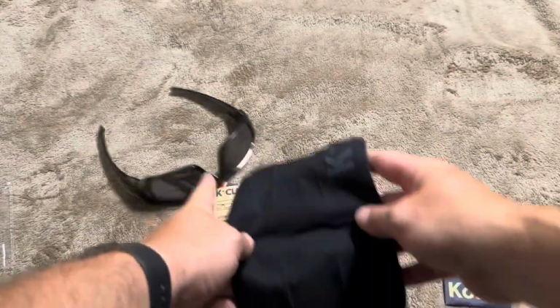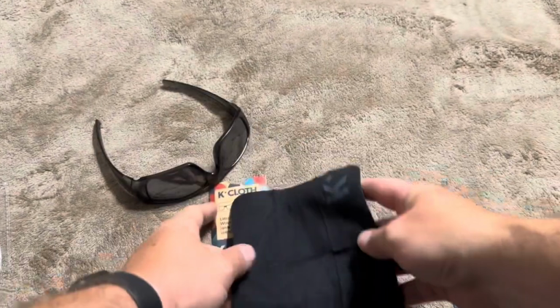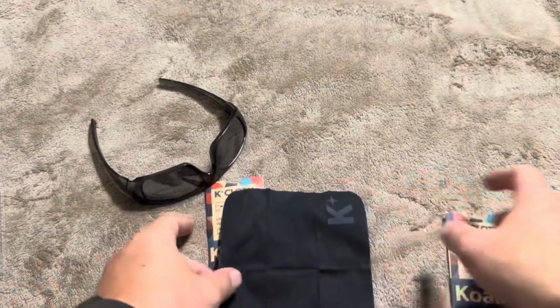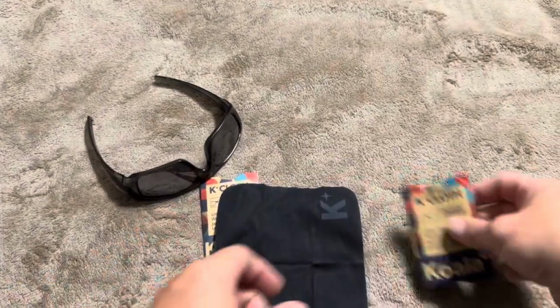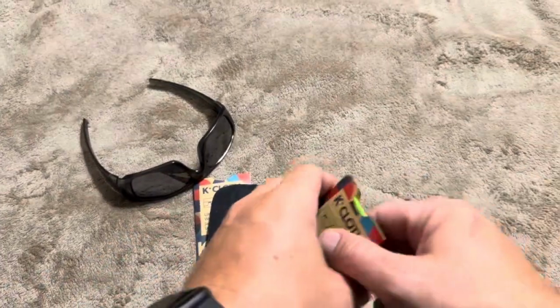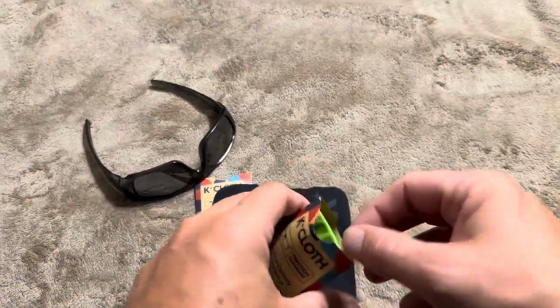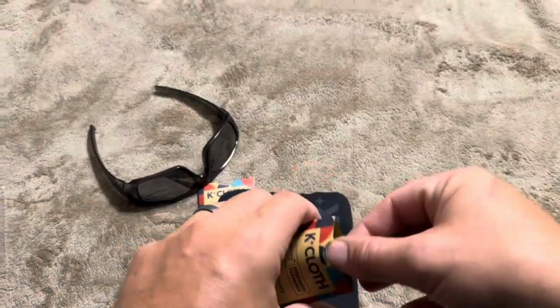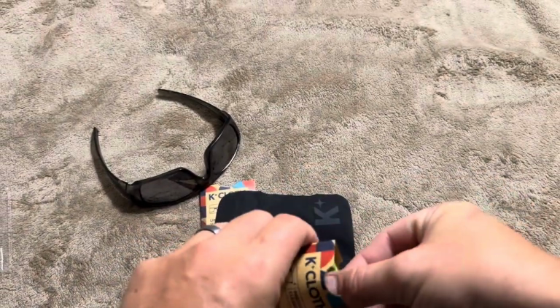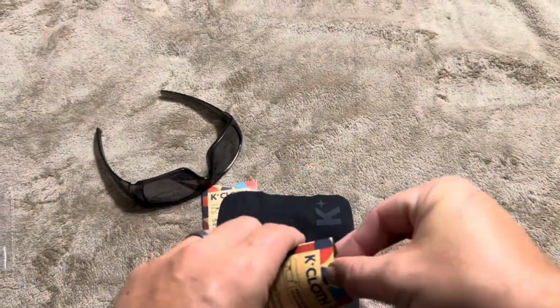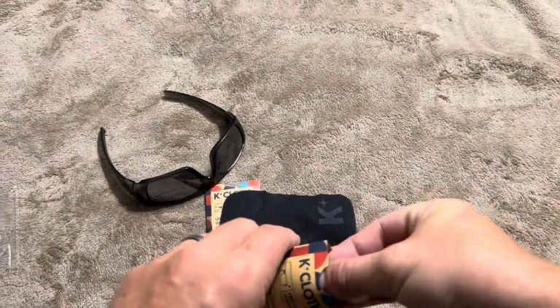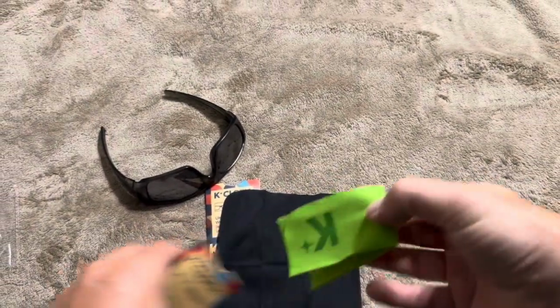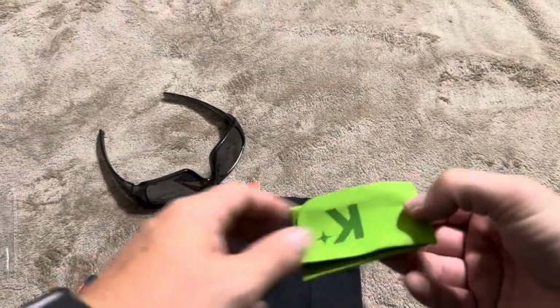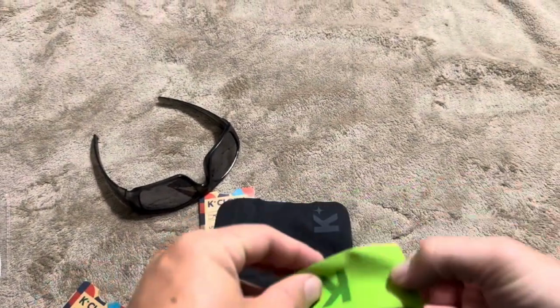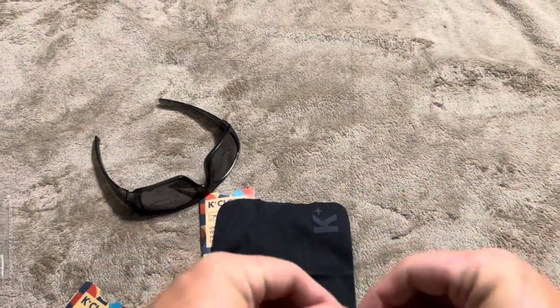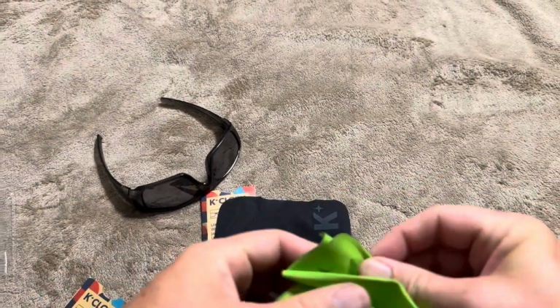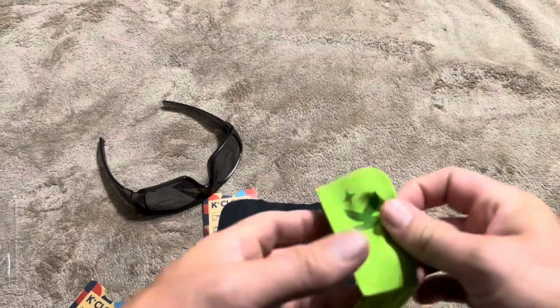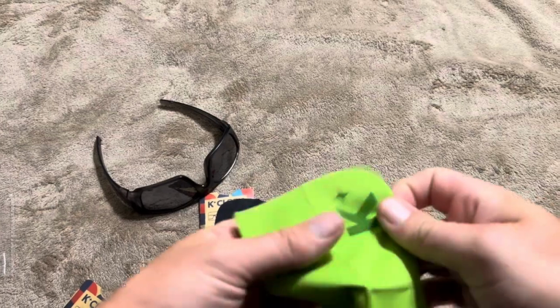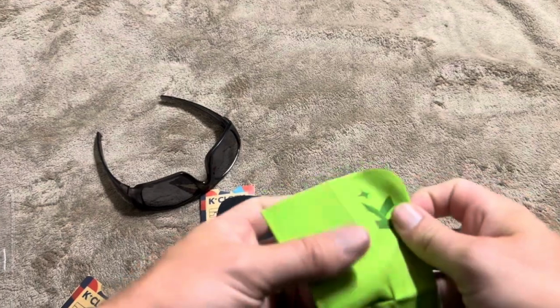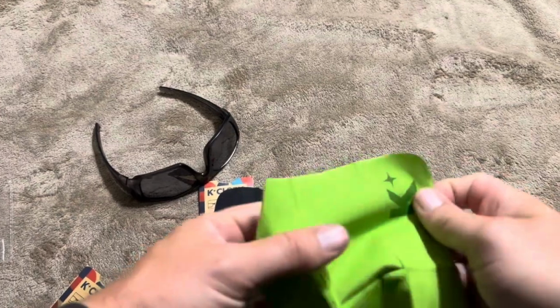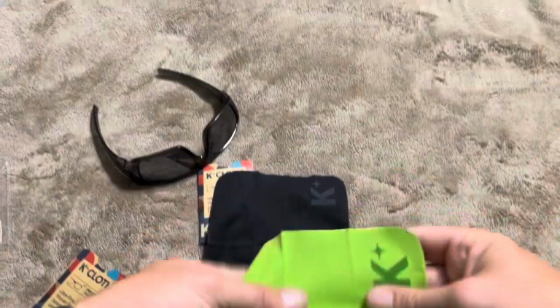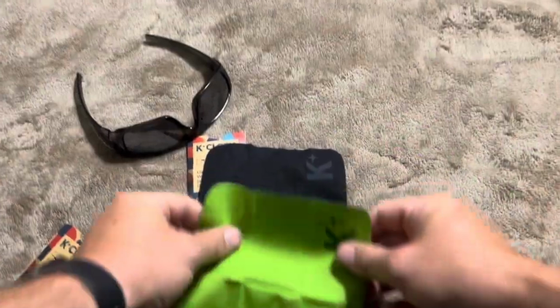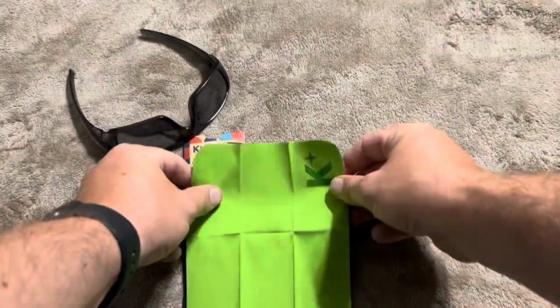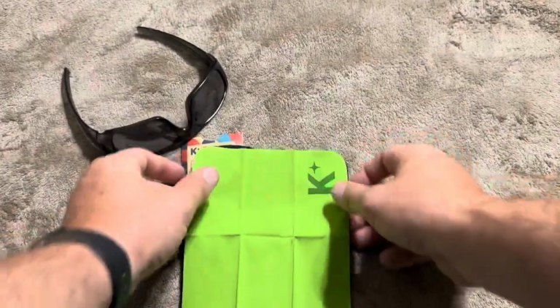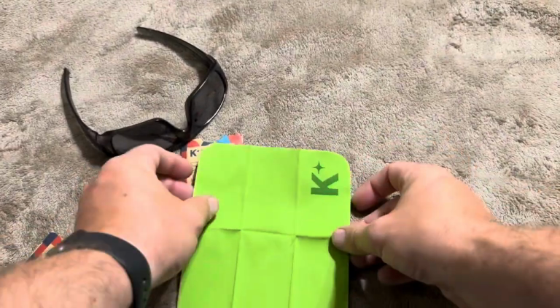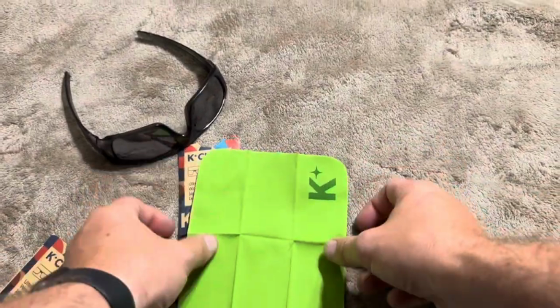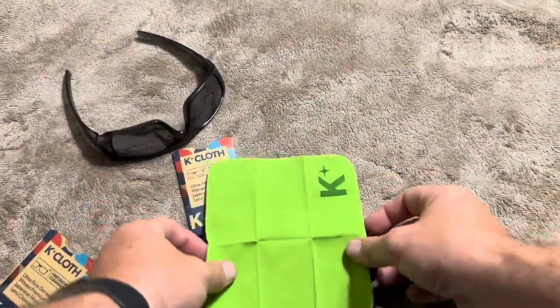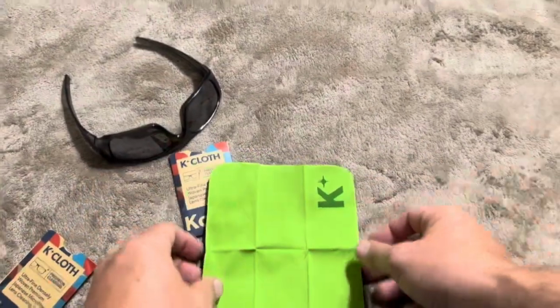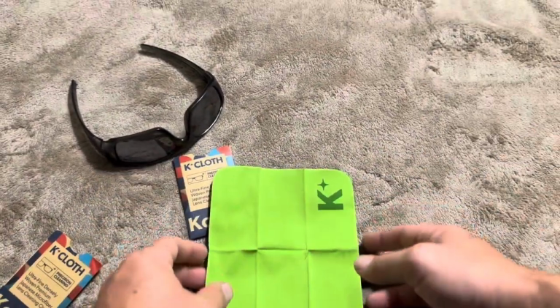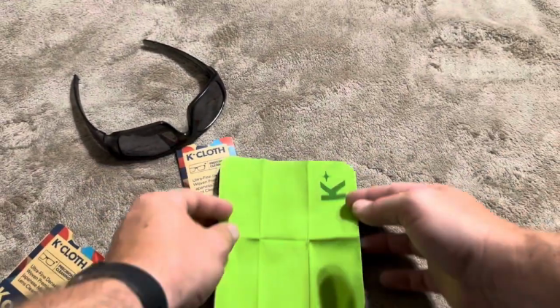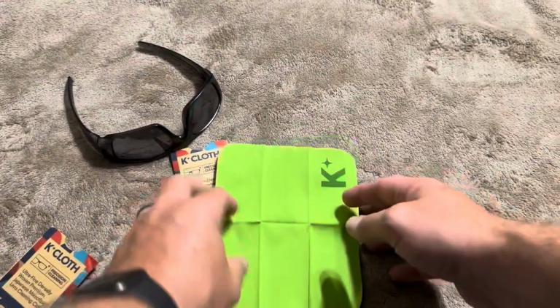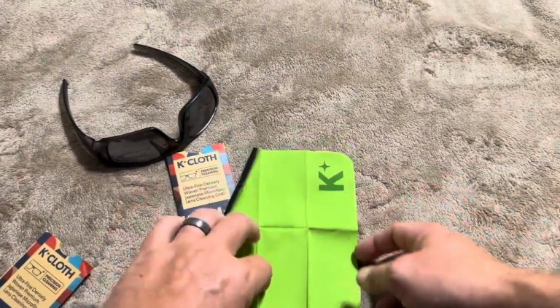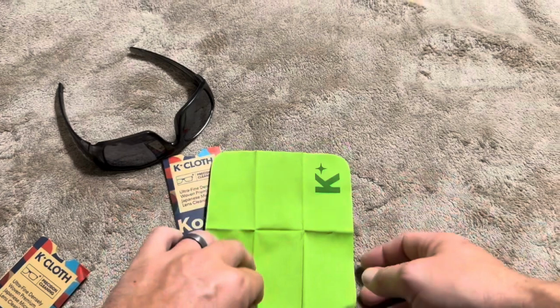You do get two of these. It comes with the black one and also the green one. Both are going to be the exact same size and same style — just different colors.